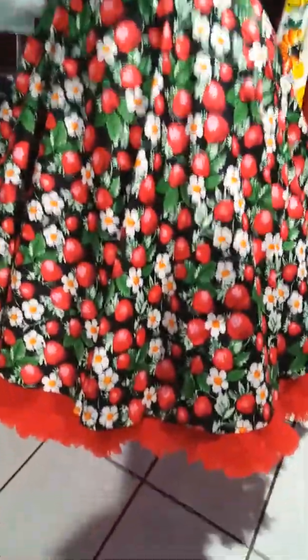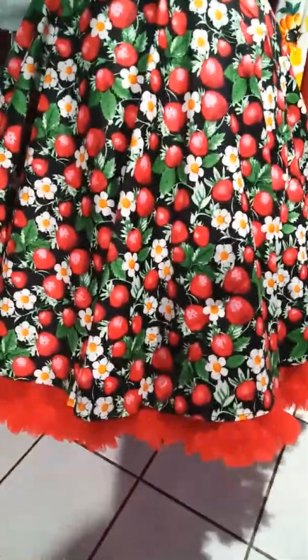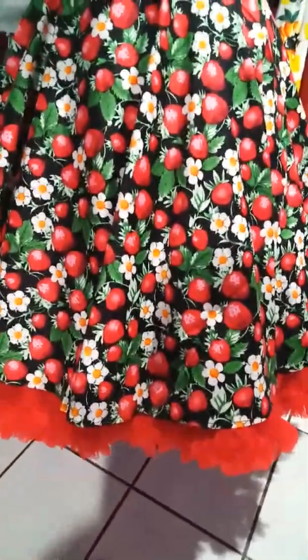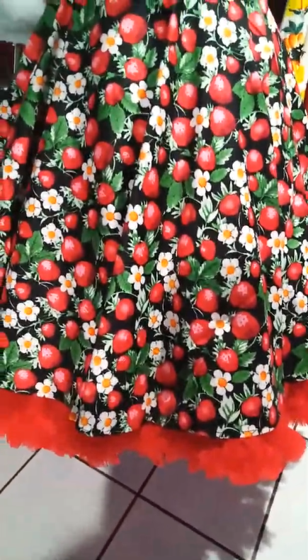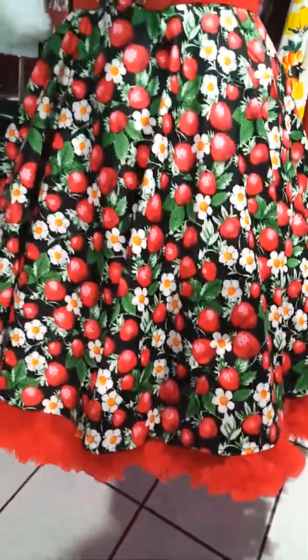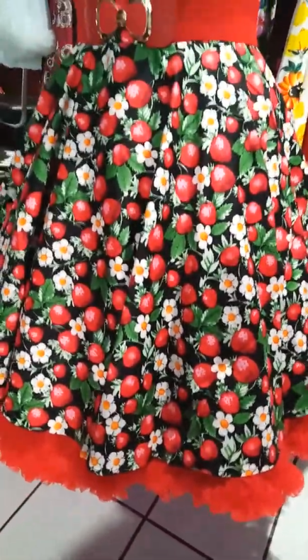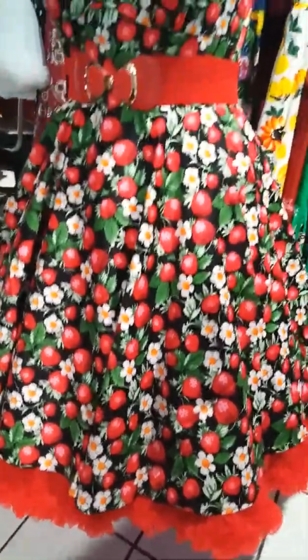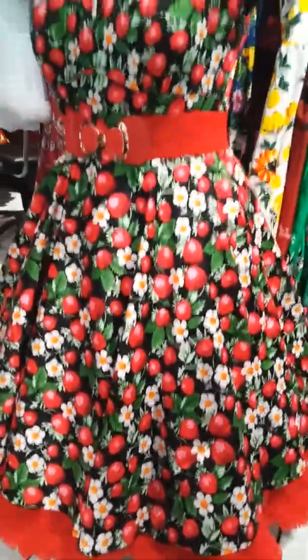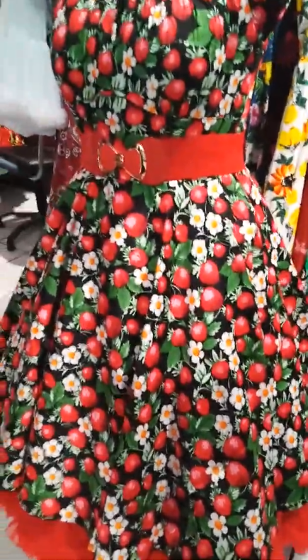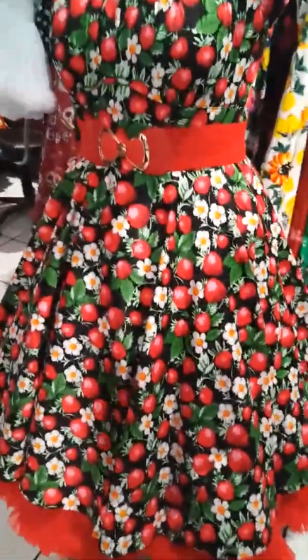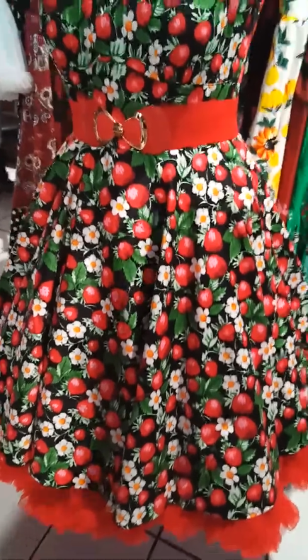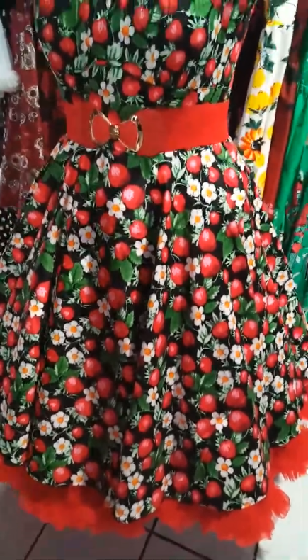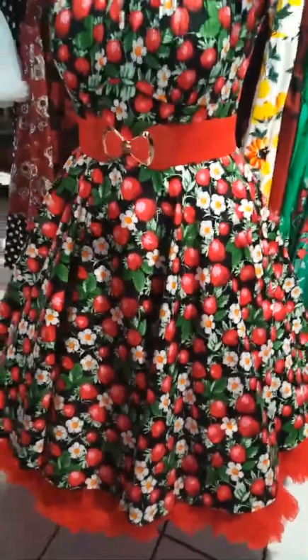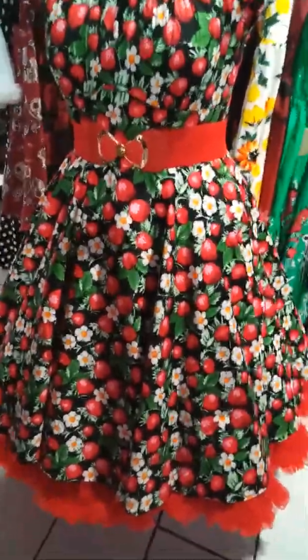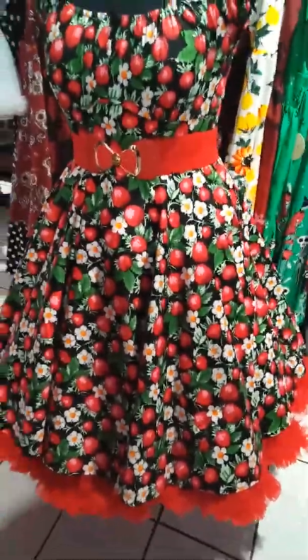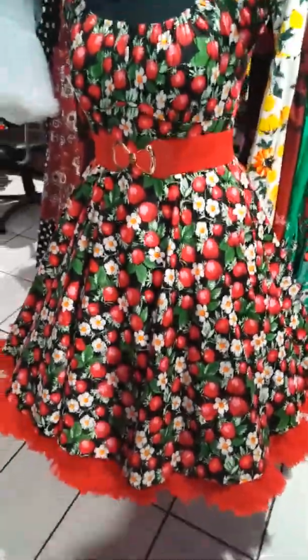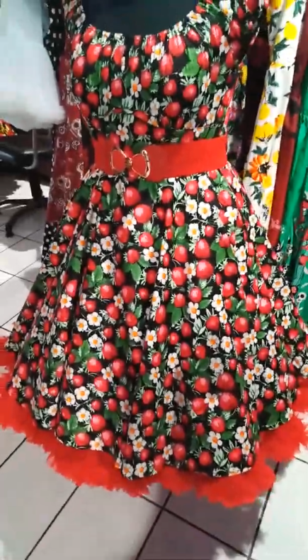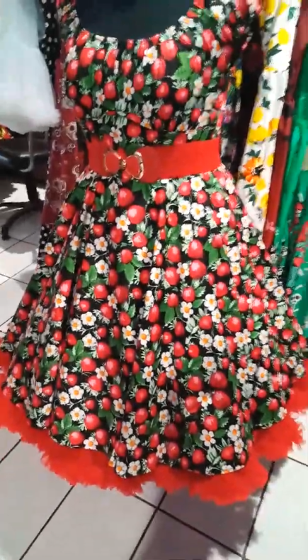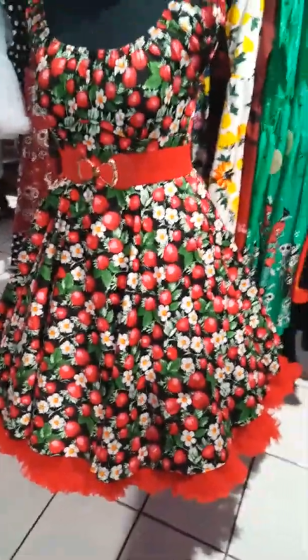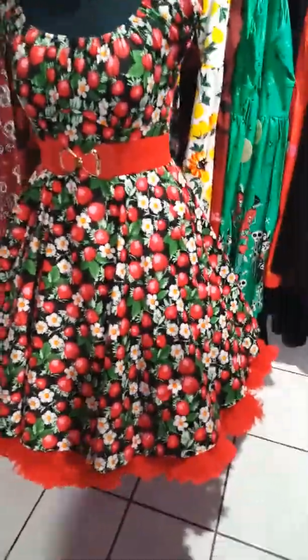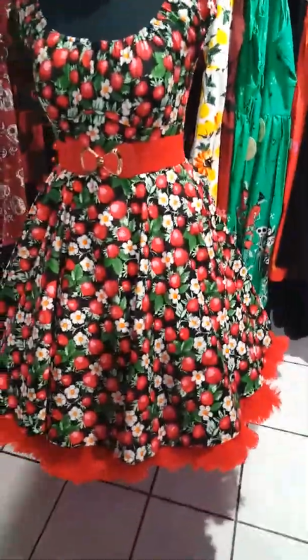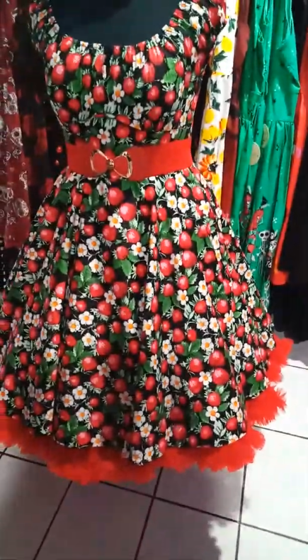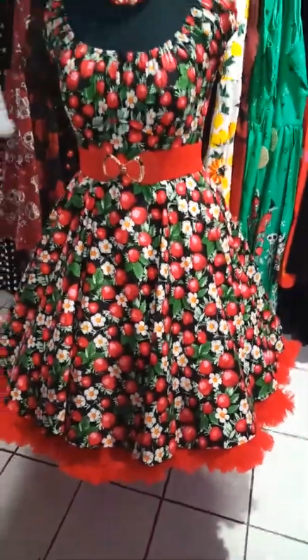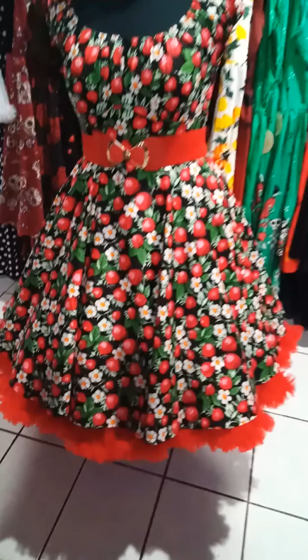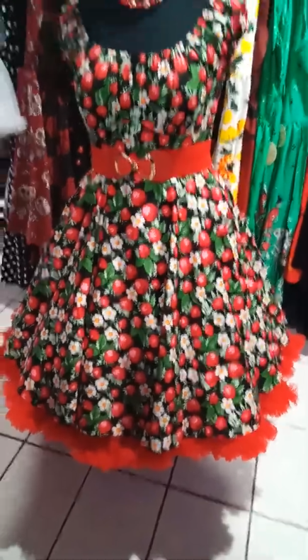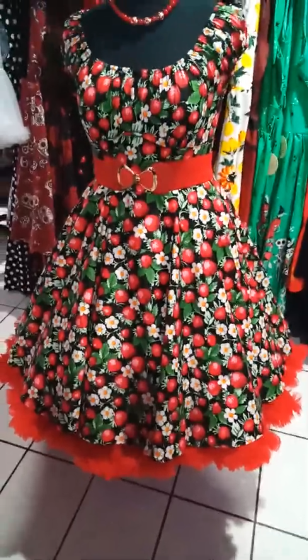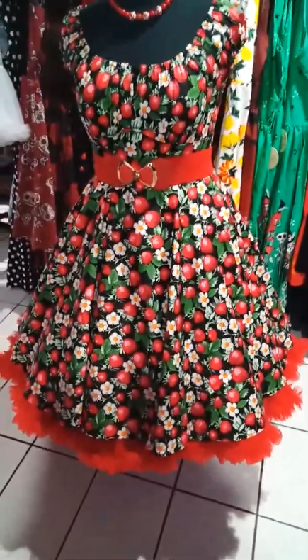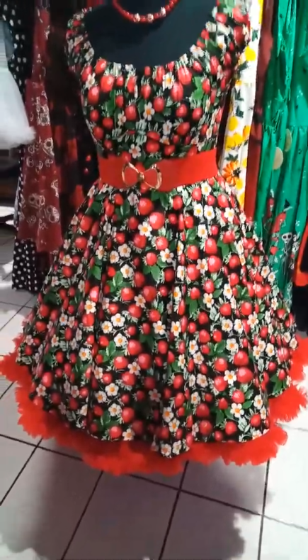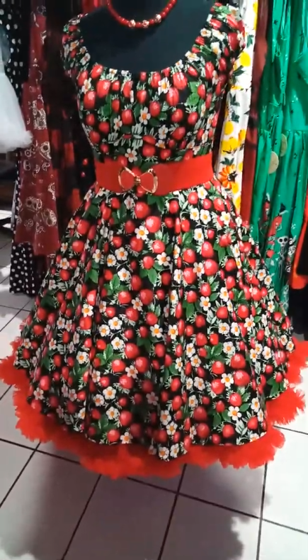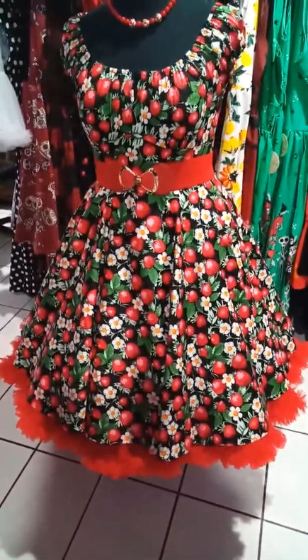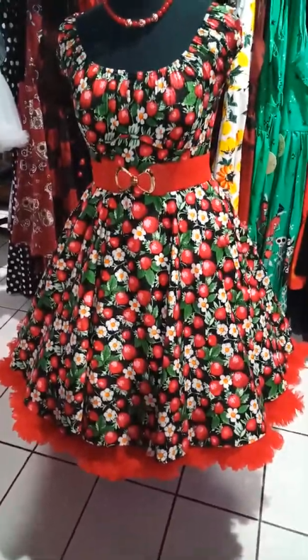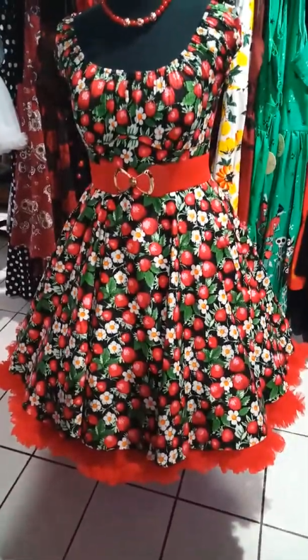I'm showing it here with the Ban Apparel petticoat, which I sell also for $70. They're super soft and fluffy, three layers thick, and they fit up to a size 26.